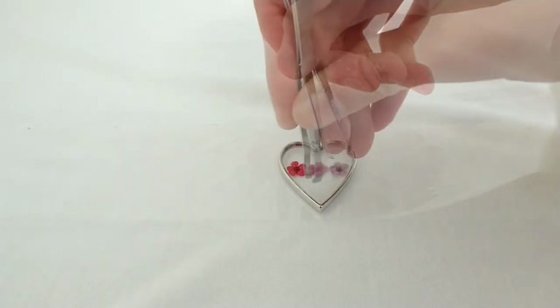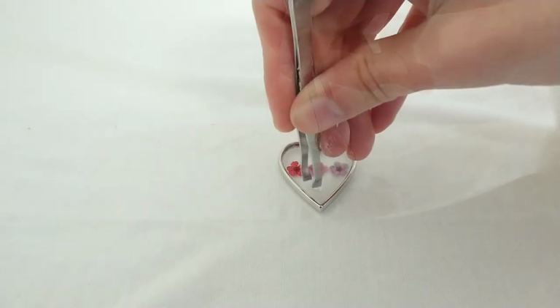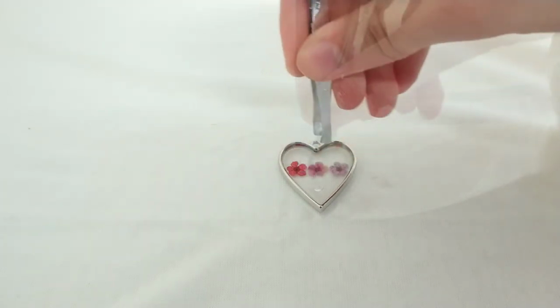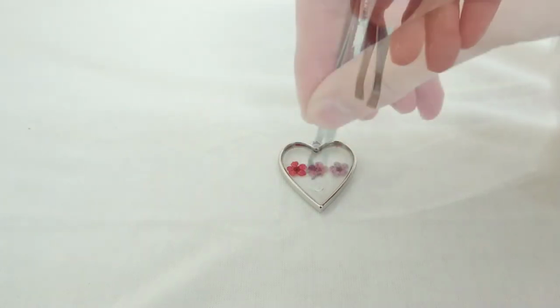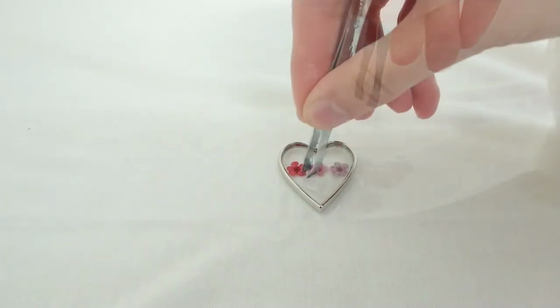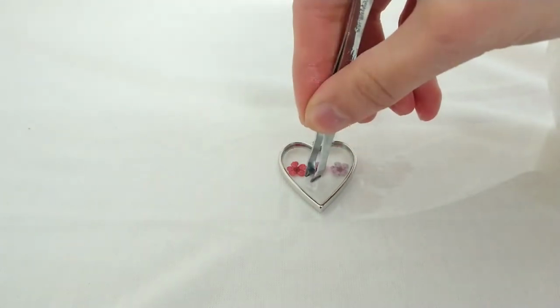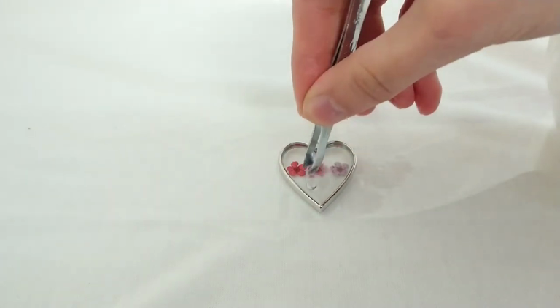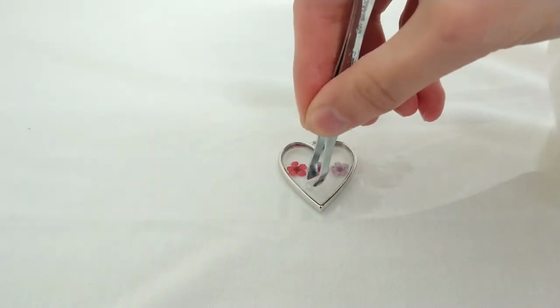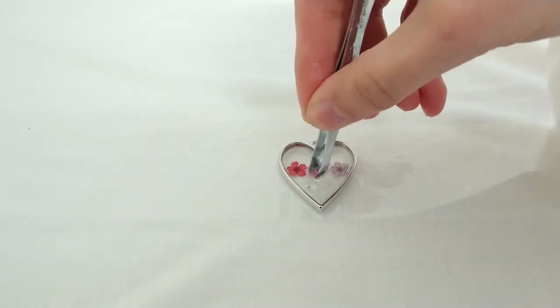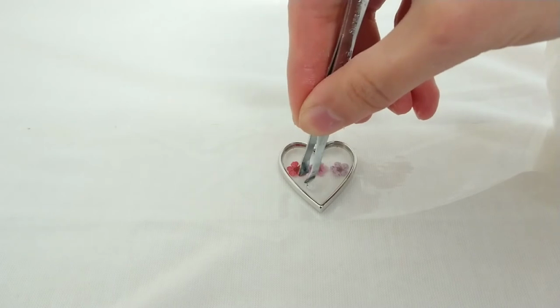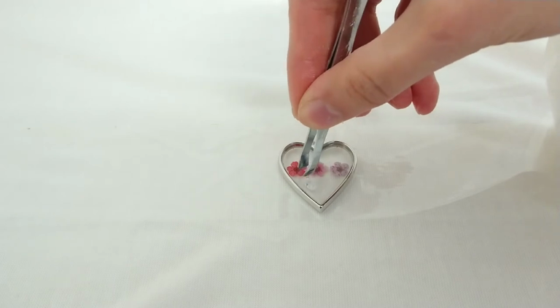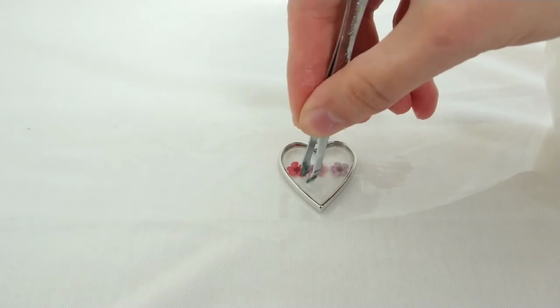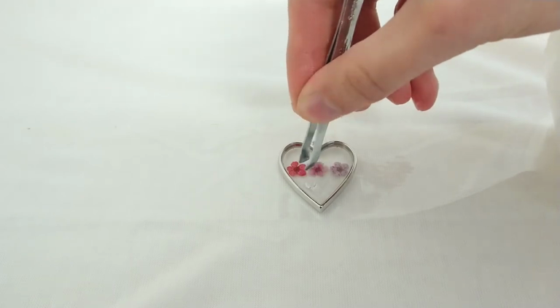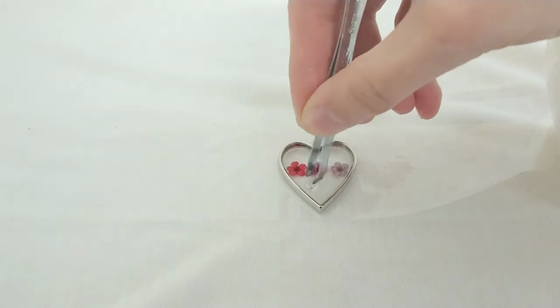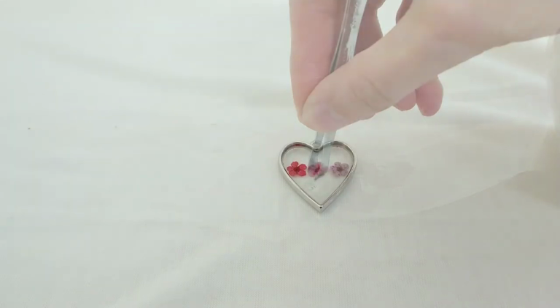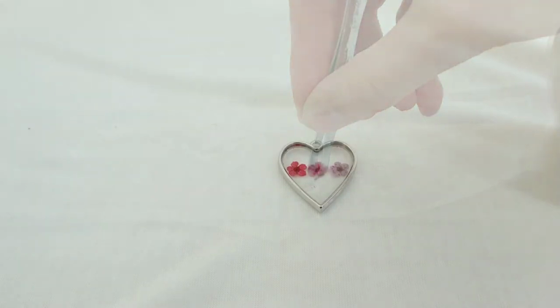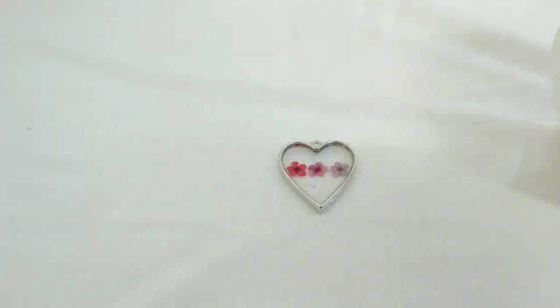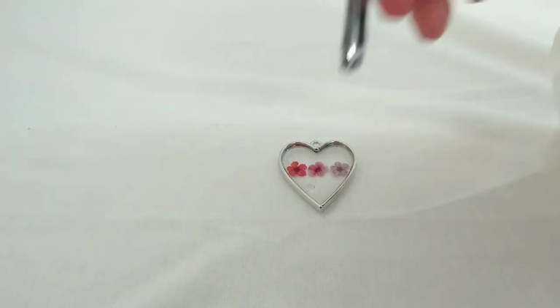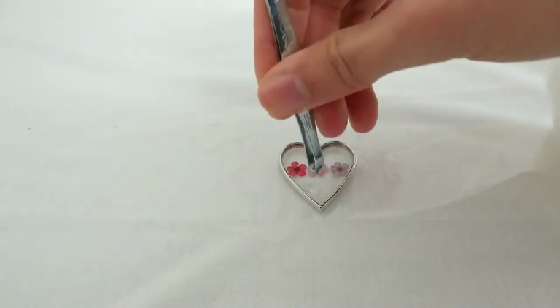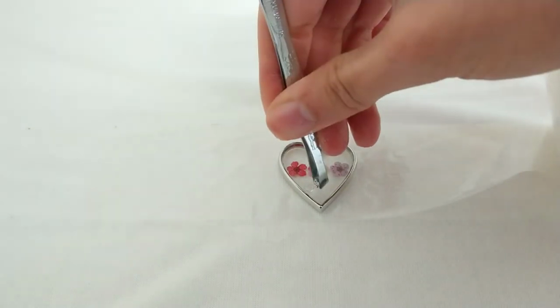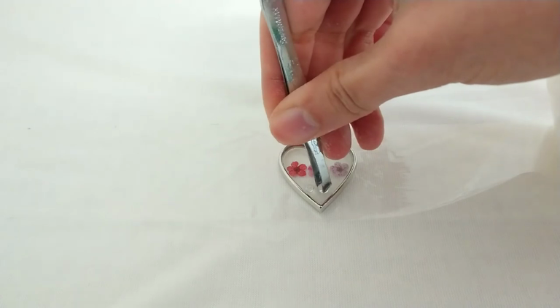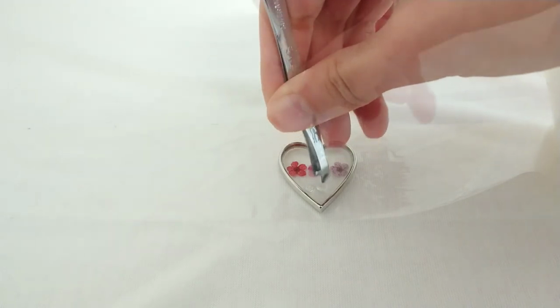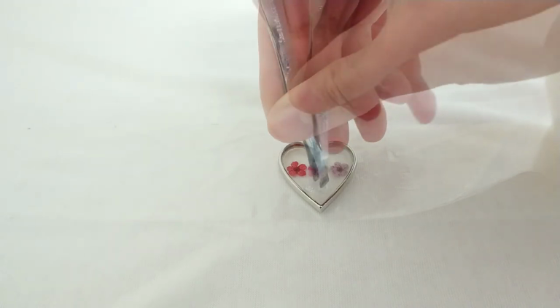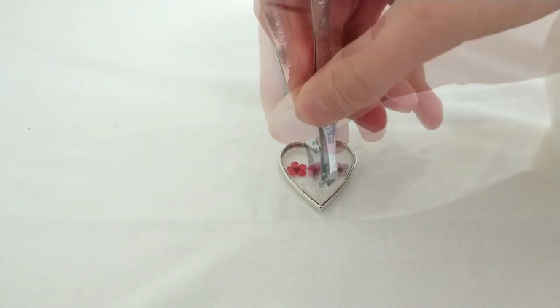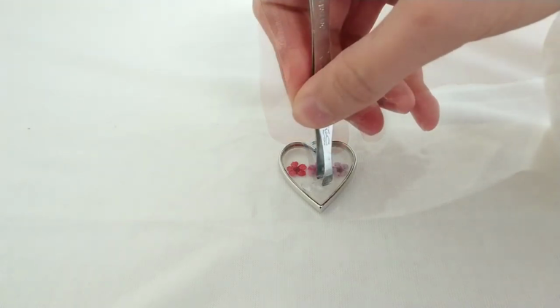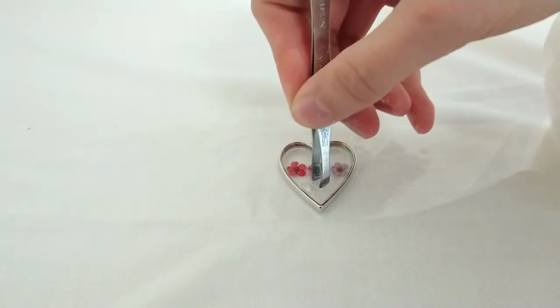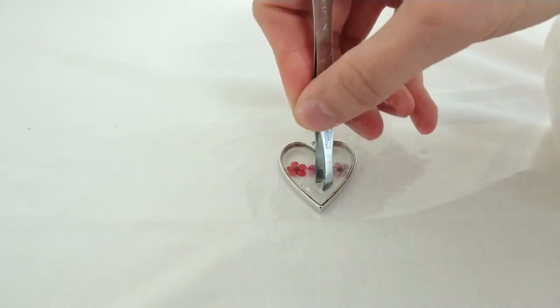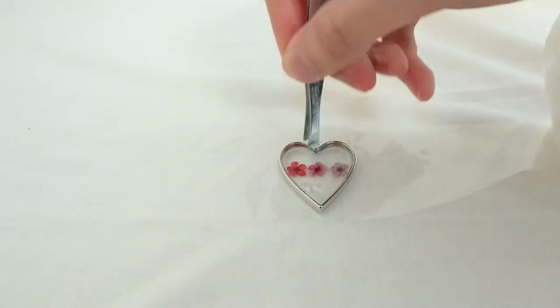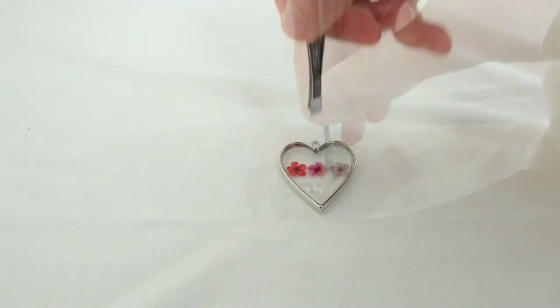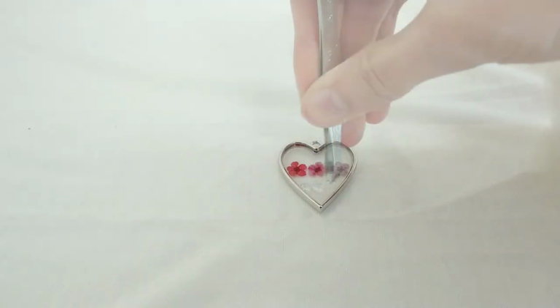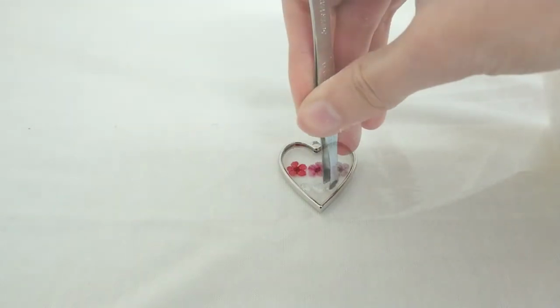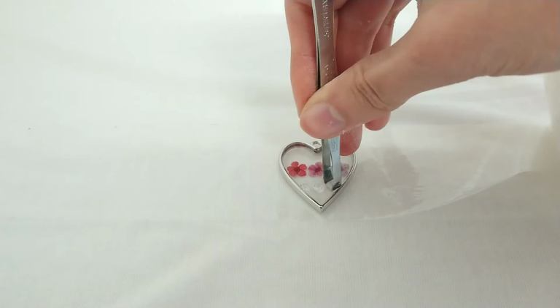Now we're going to do the same with the rhinestones. You can use coloured rhinestones if you prefer. Make sure that the resin you have is enough to cover the stones — if it isn't, apply some more.